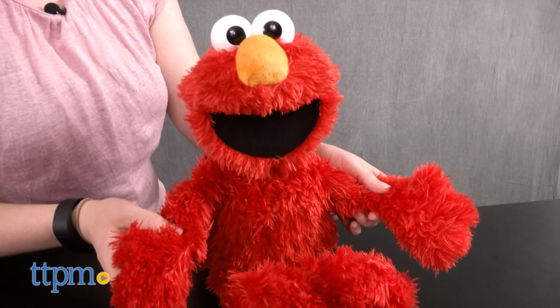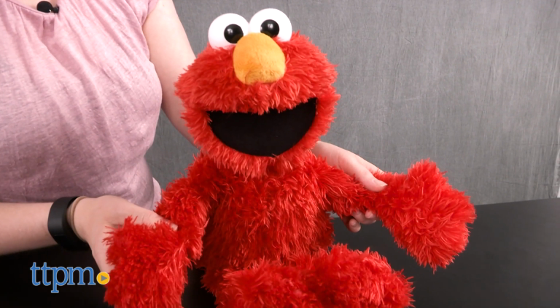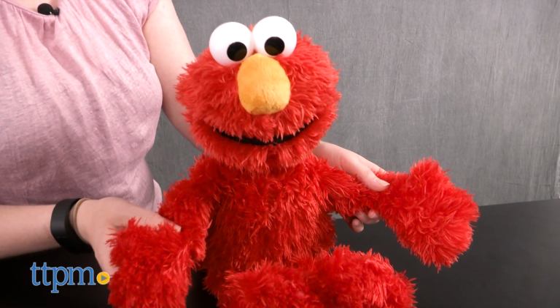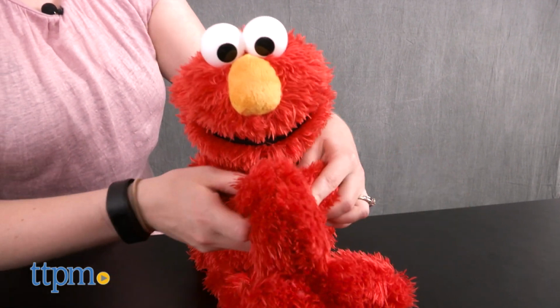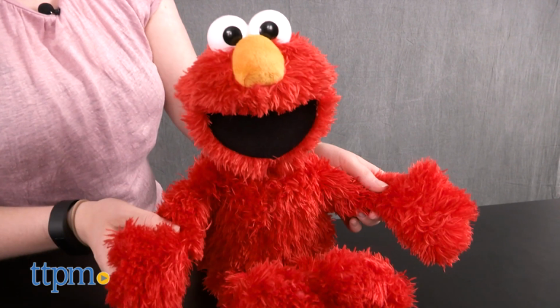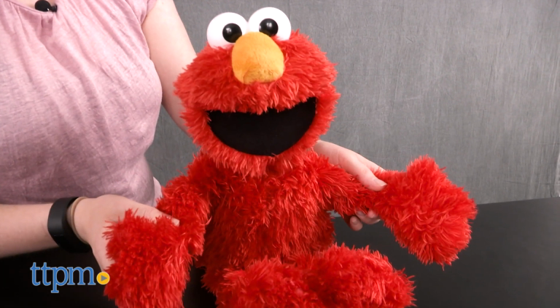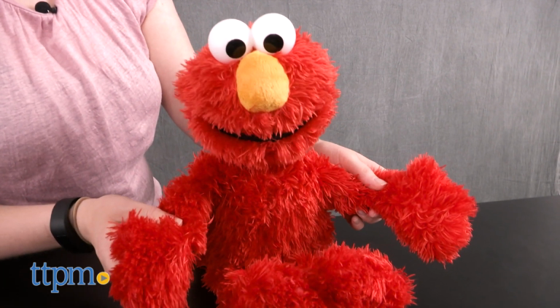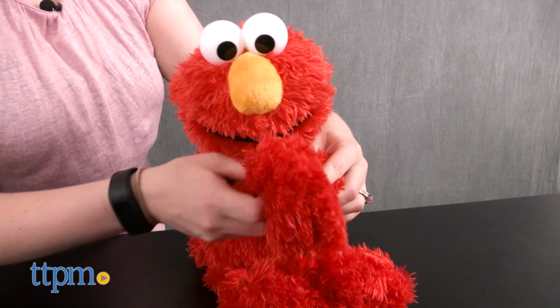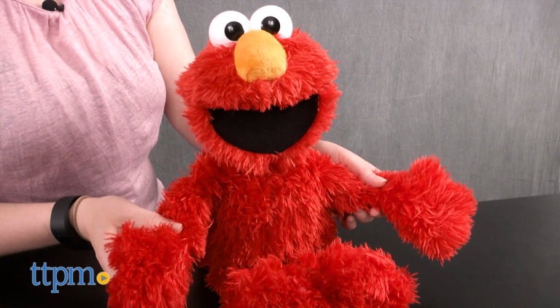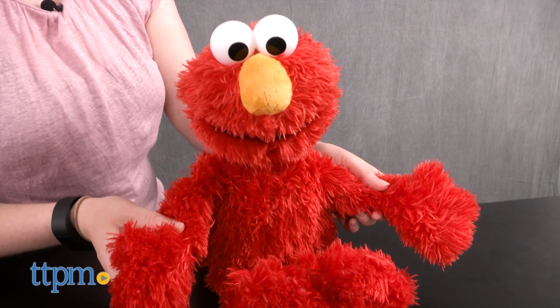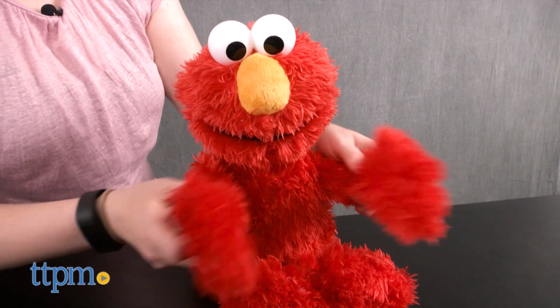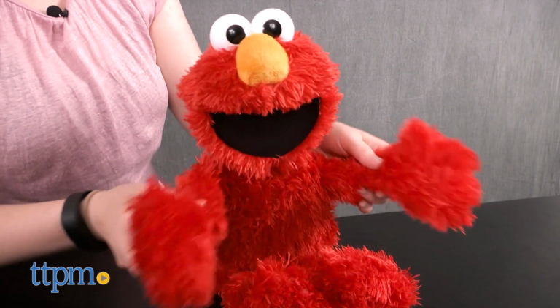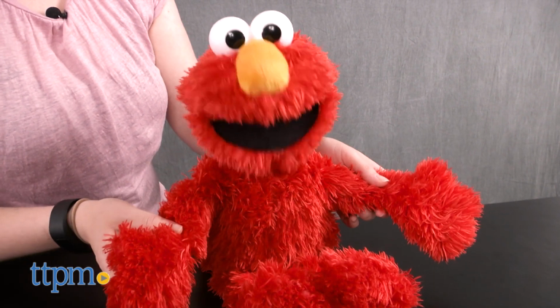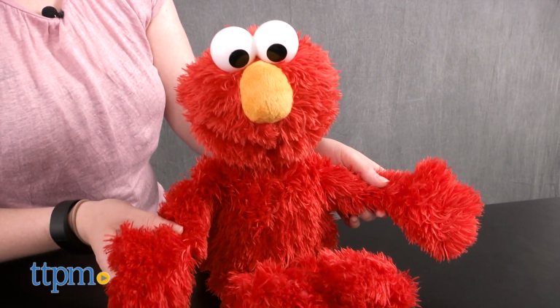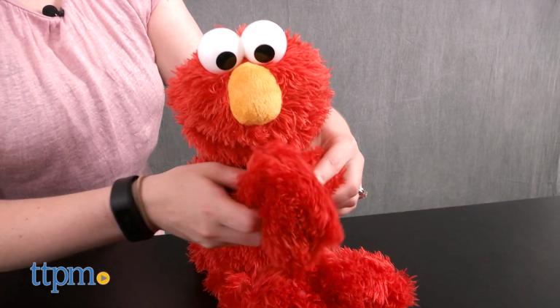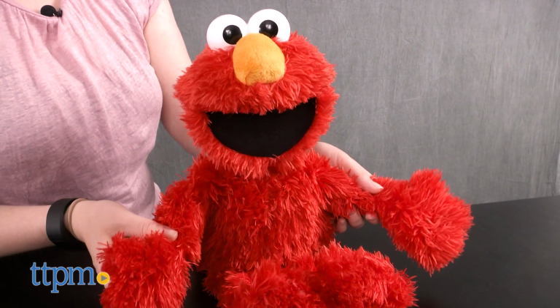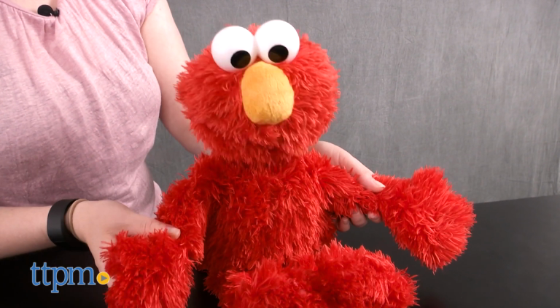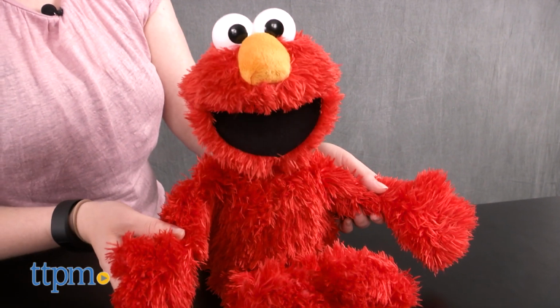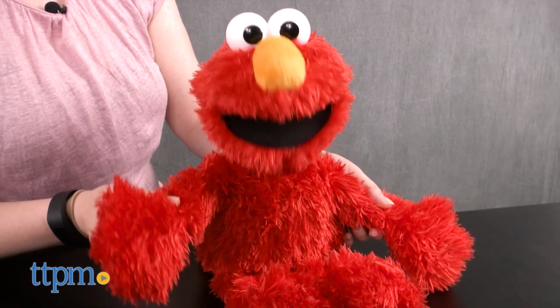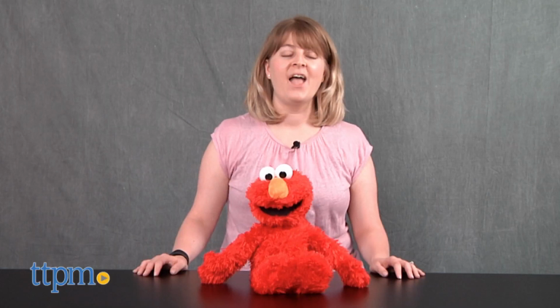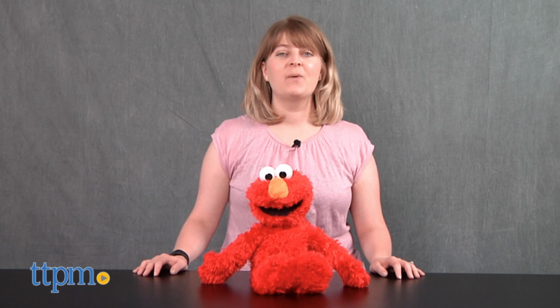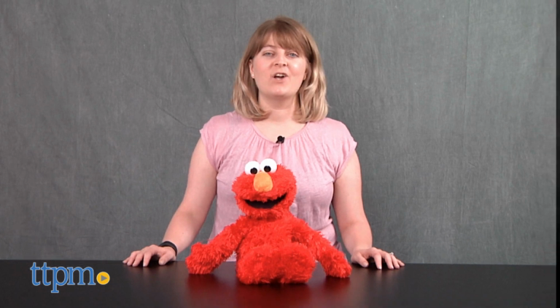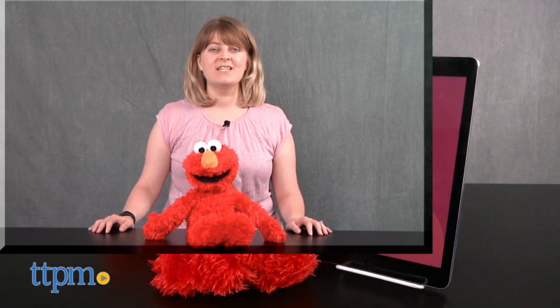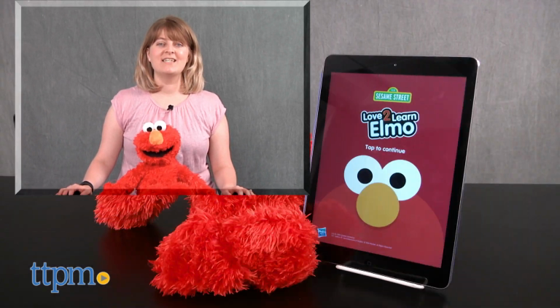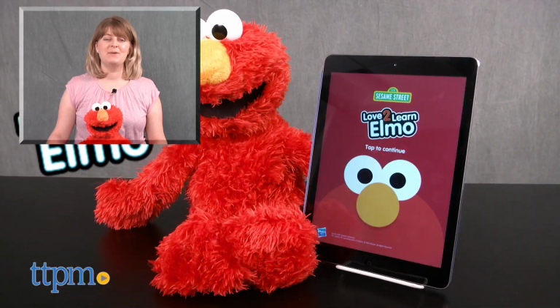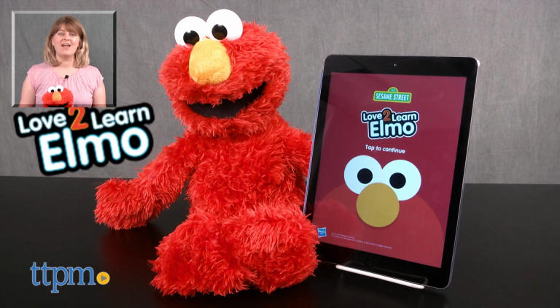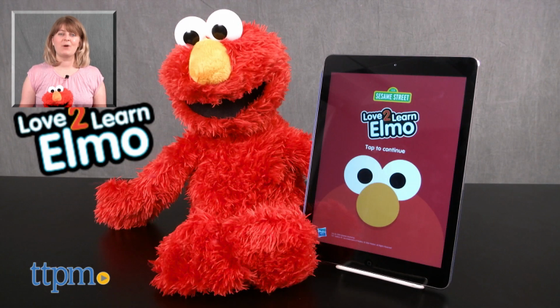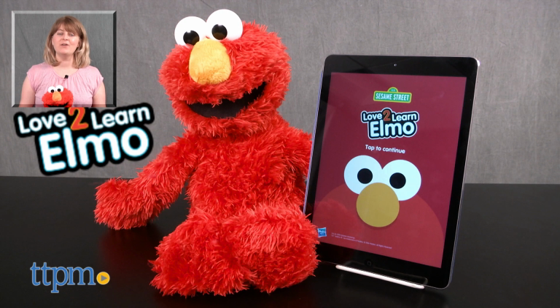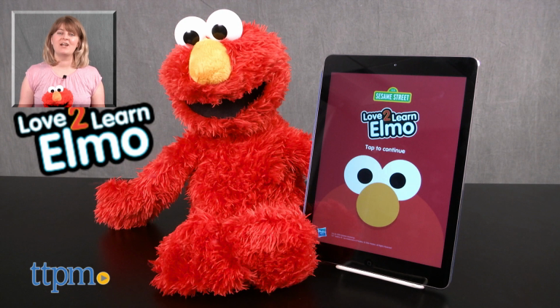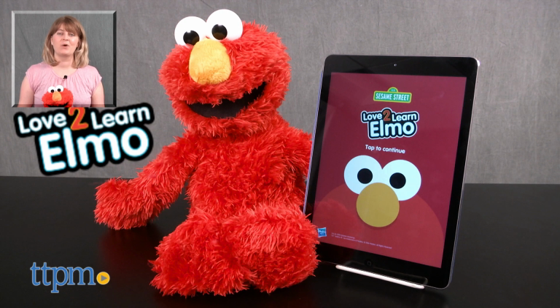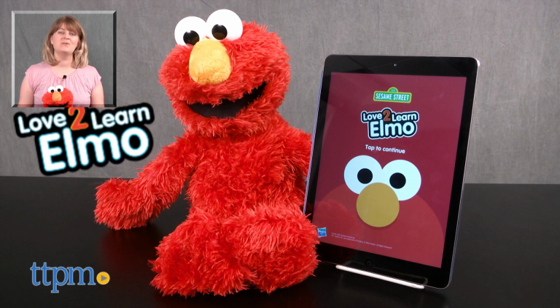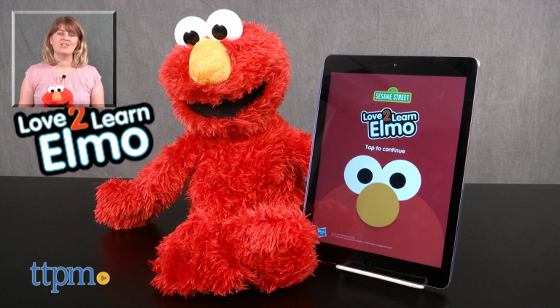We like that there's interaction both with and without the app, and that once you've customized the toy, Elmo will still remember your child's name and favorites even if you're not using the app. For where to buy and current prices, visit TTPM, and subscribe to our YouTube channel for more reviews every day.